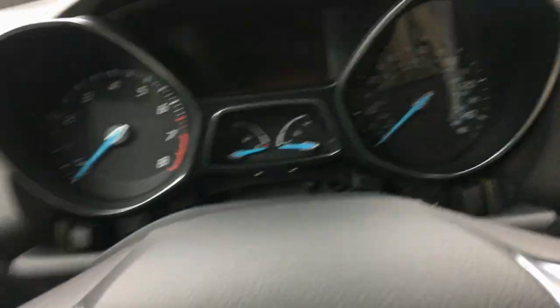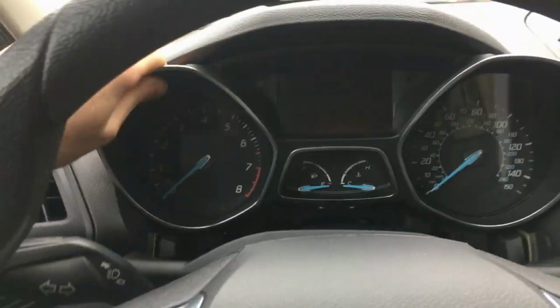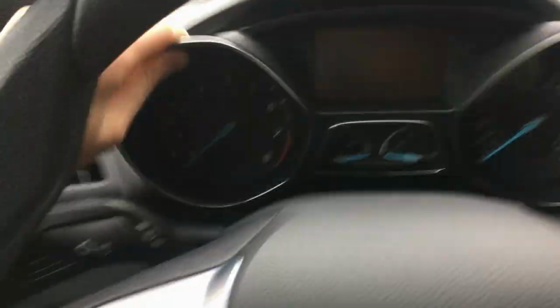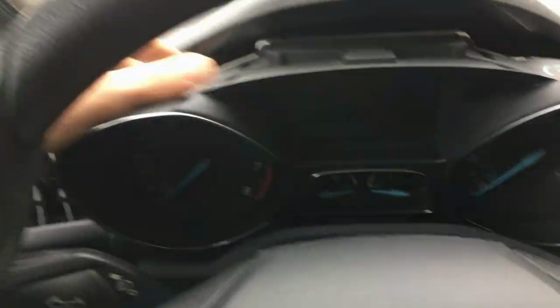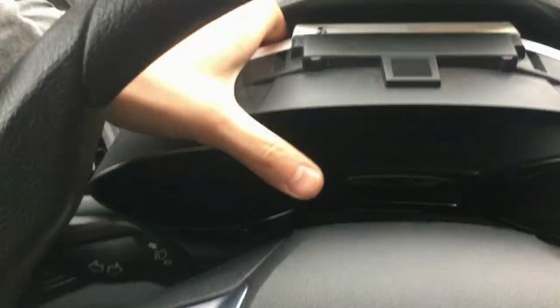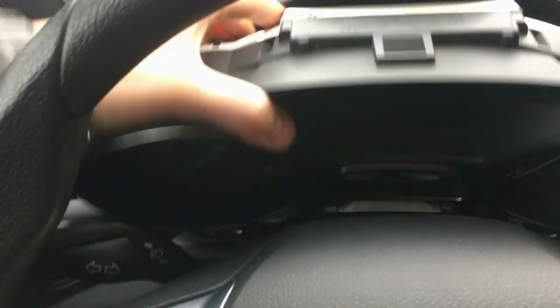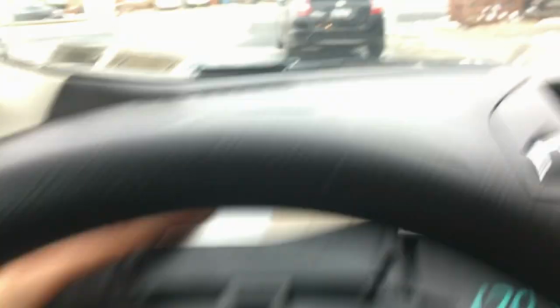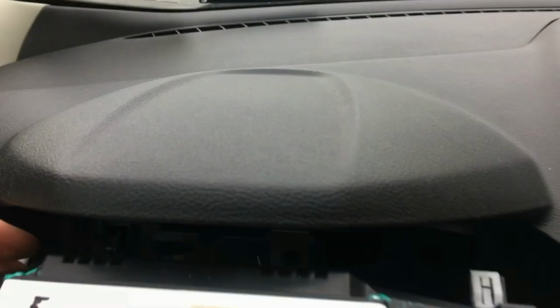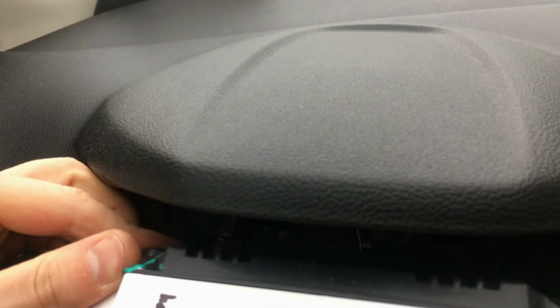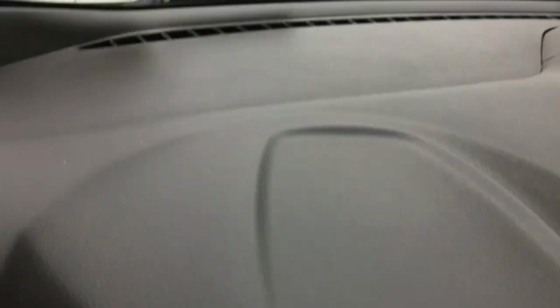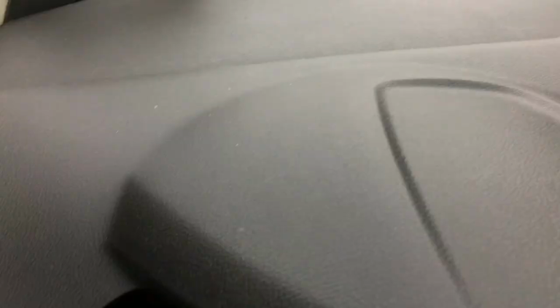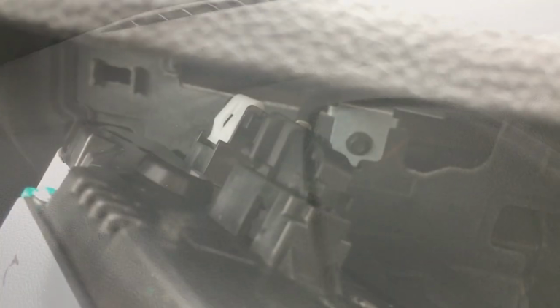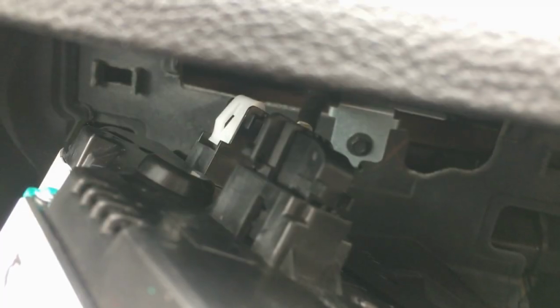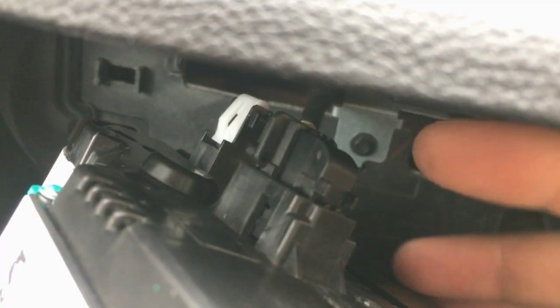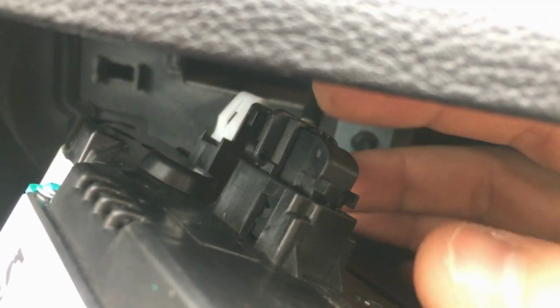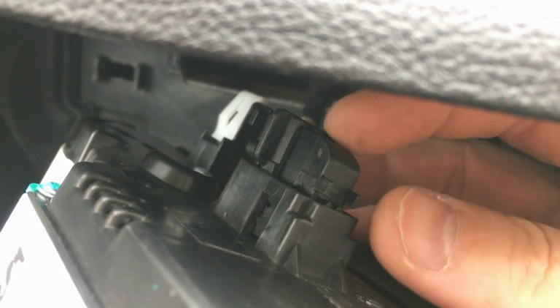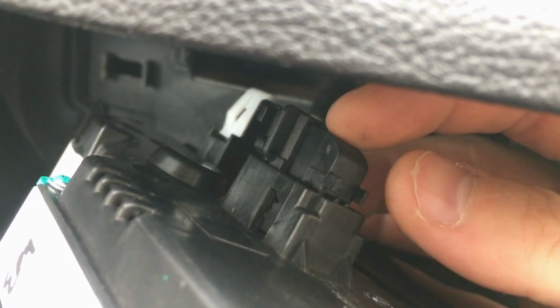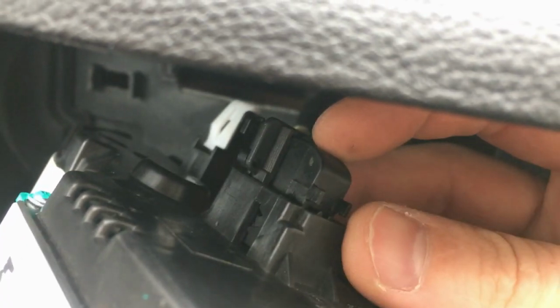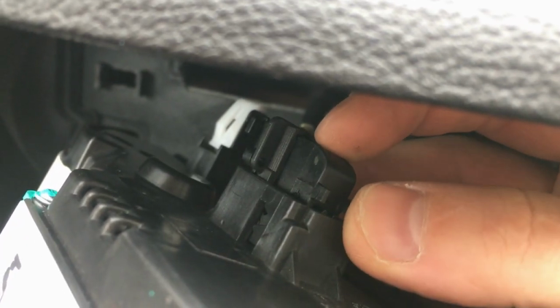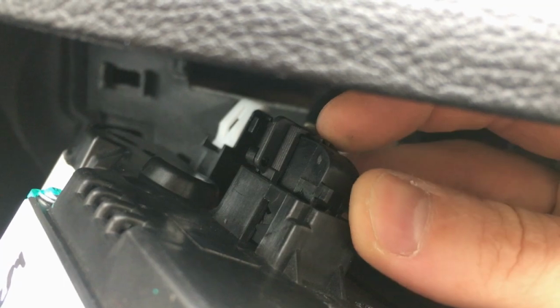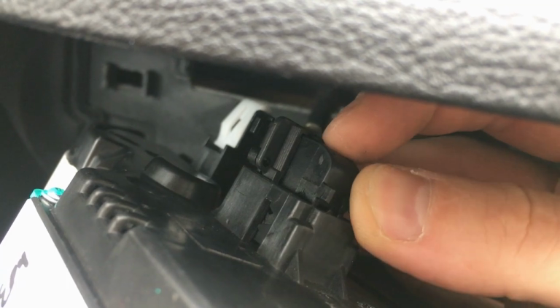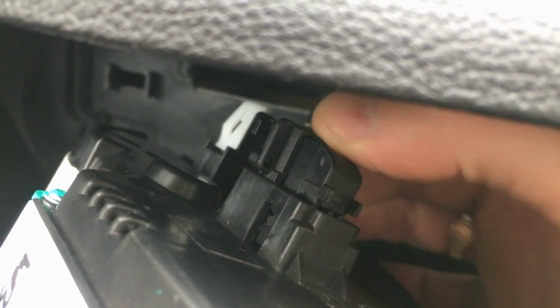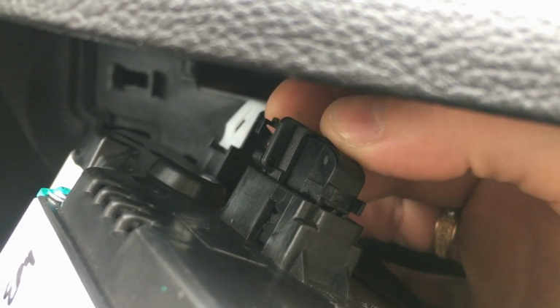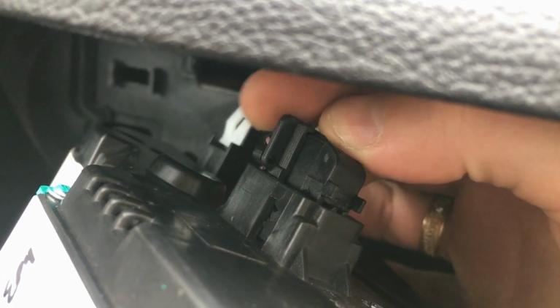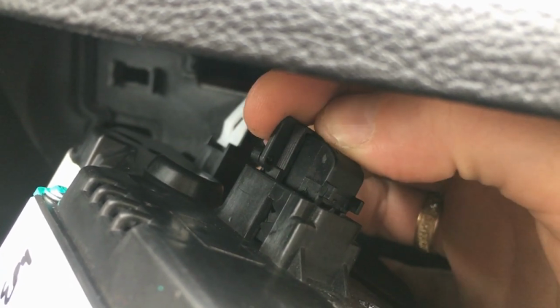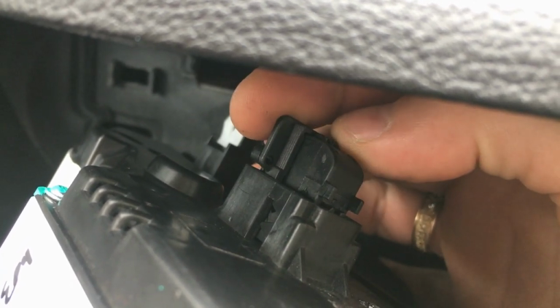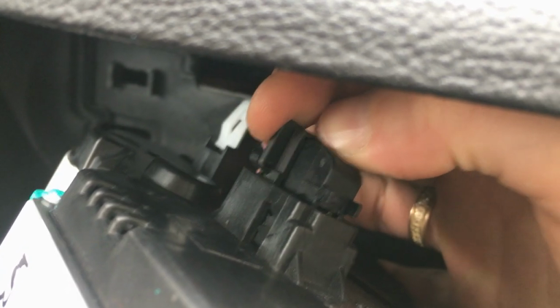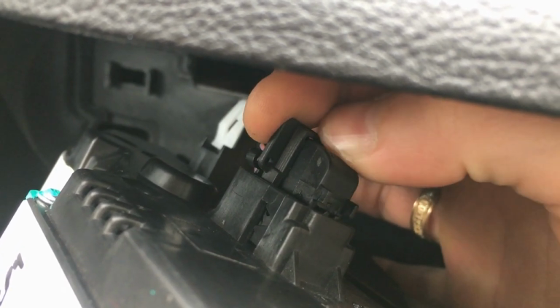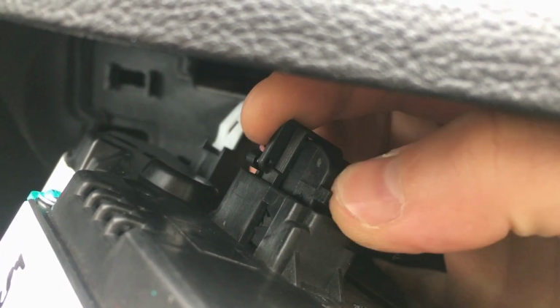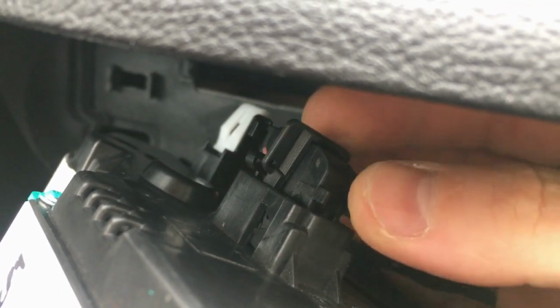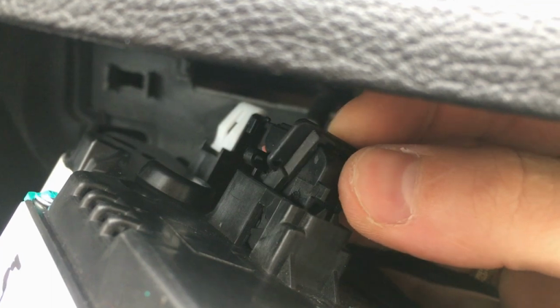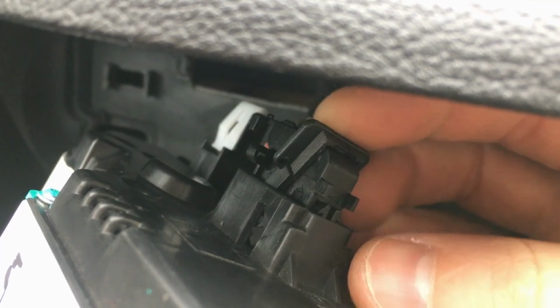Behind it there's gonna be a connector right here. There is a little tab on top of the connector — just push that, then move that lever to release it.